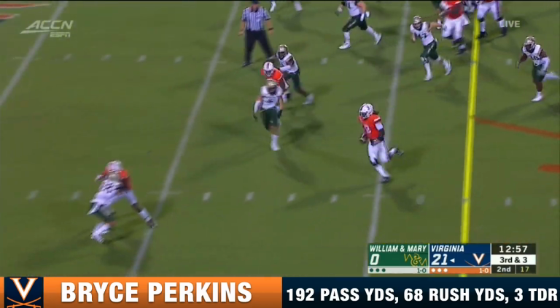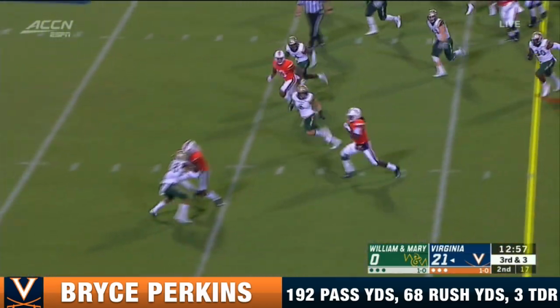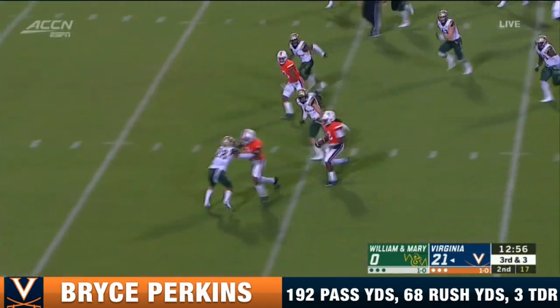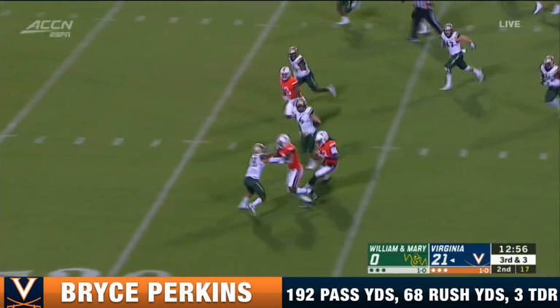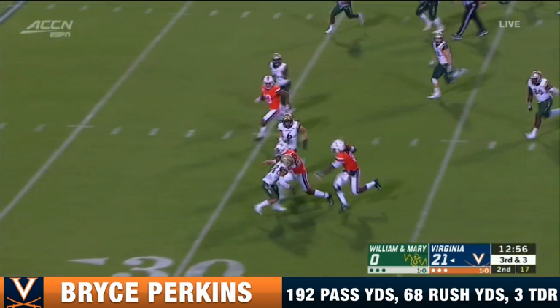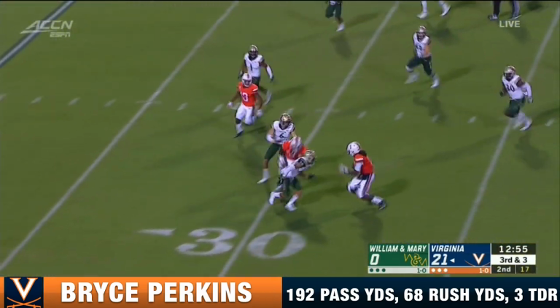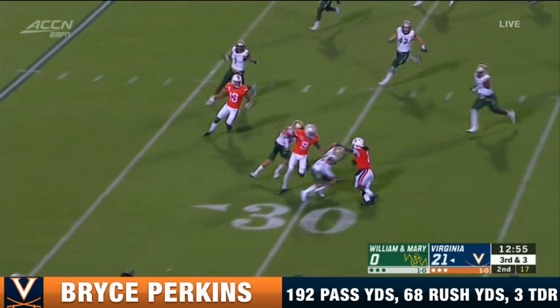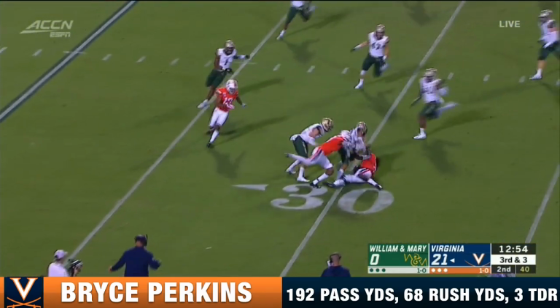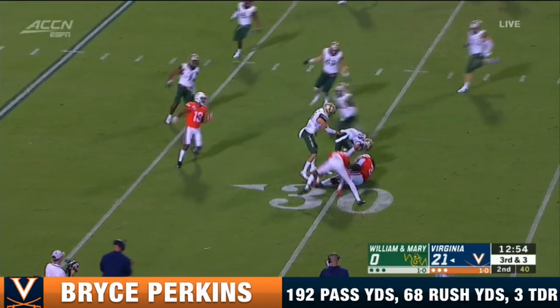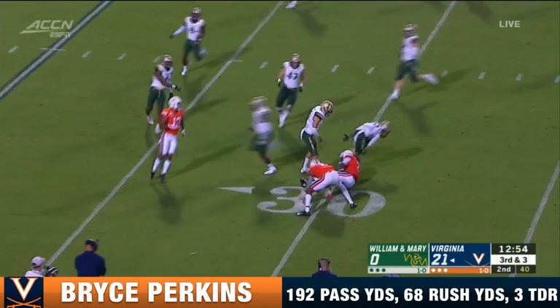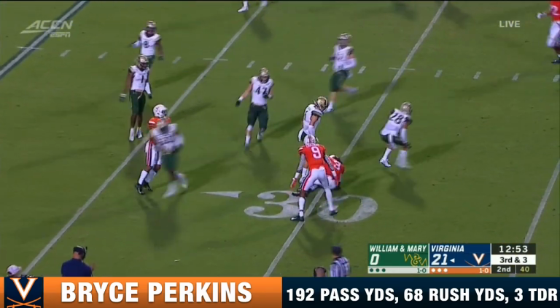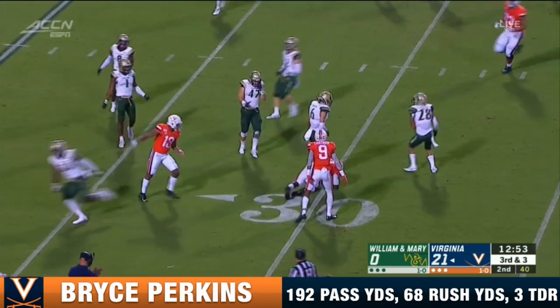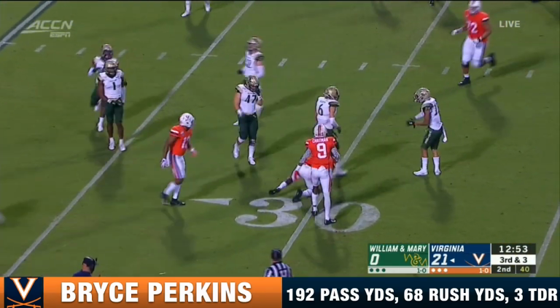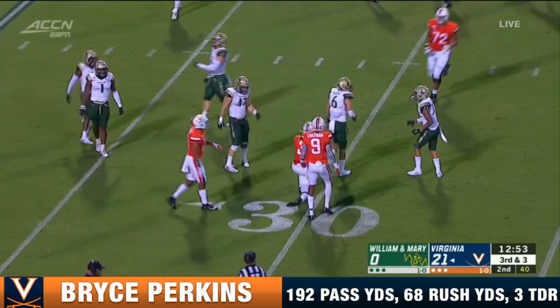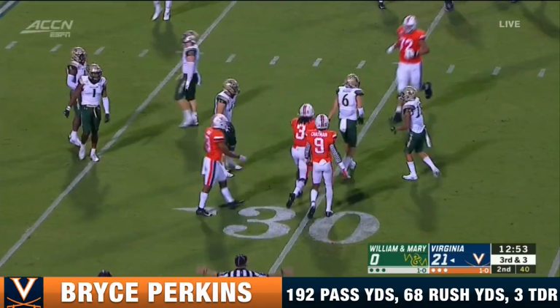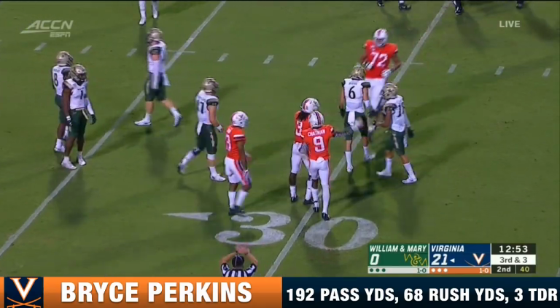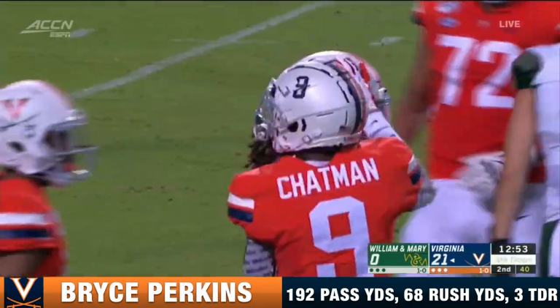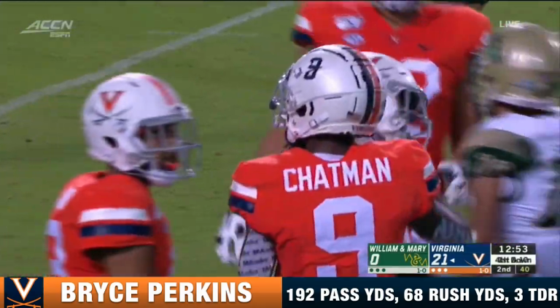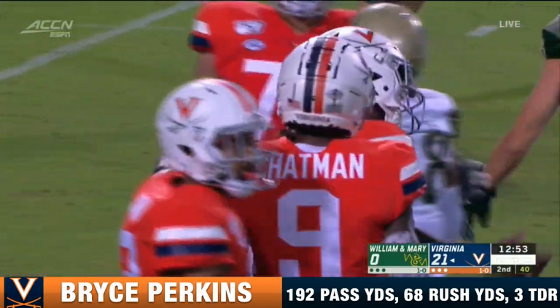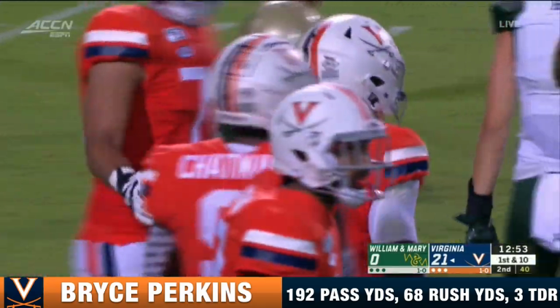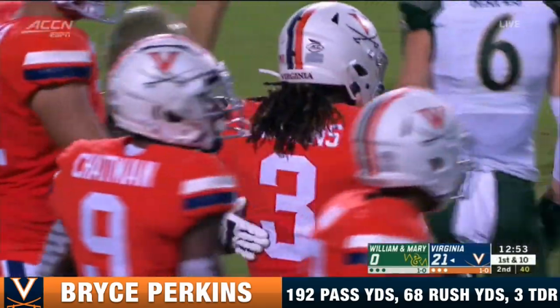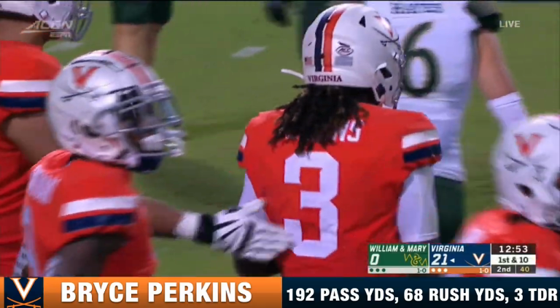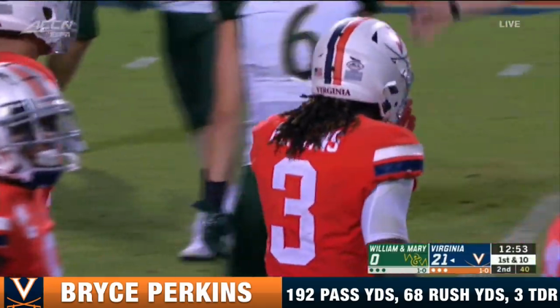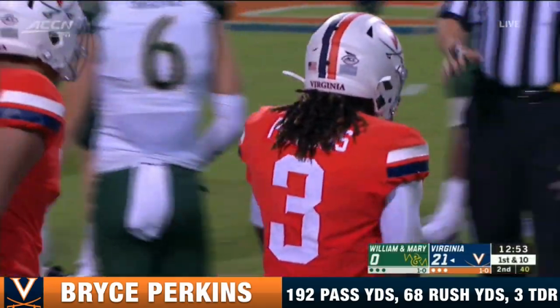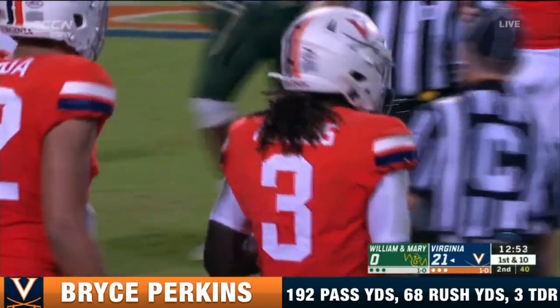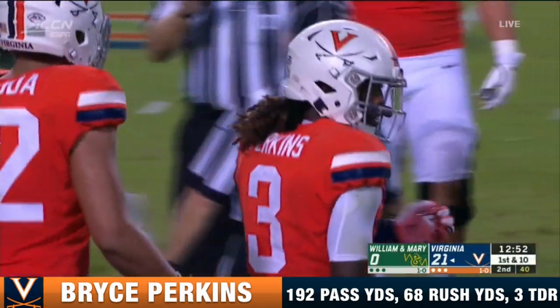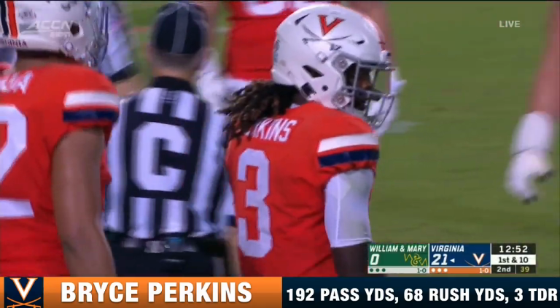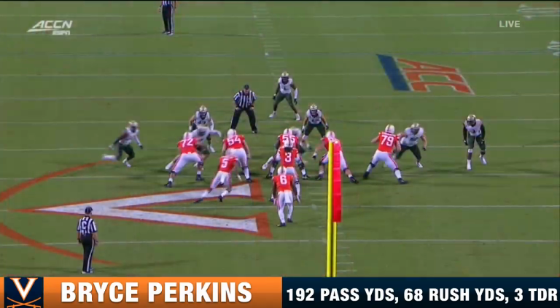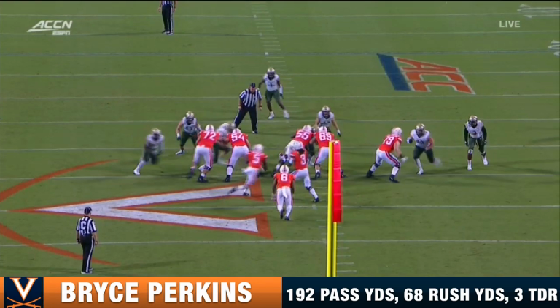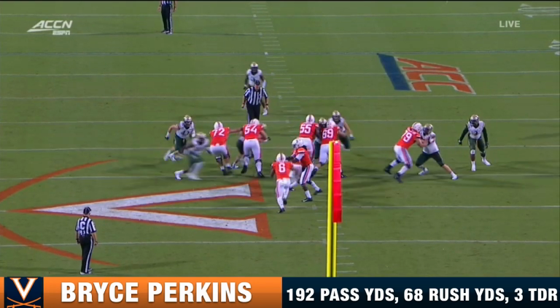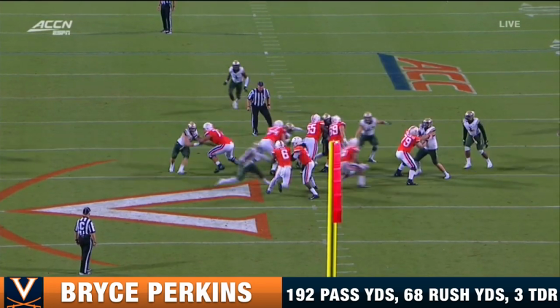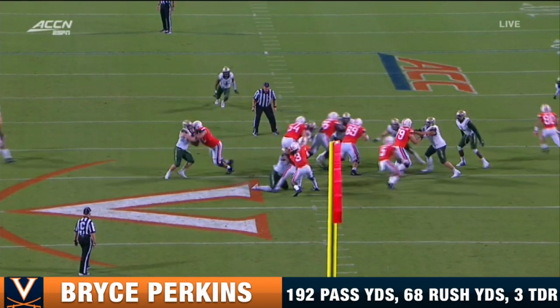Perkins emerges from the scrum, gets a block downfield by his roommate Chapman, and Perkins takes it to the 30-yard line. First down. You'll see it here at the left of your screen.